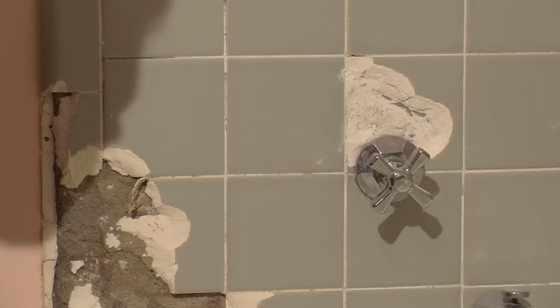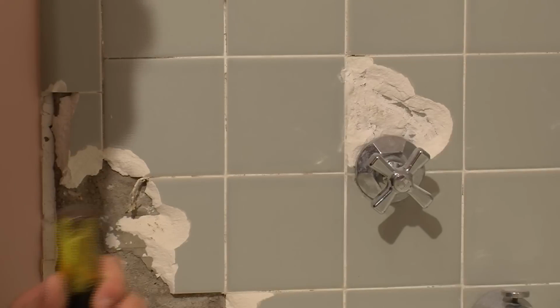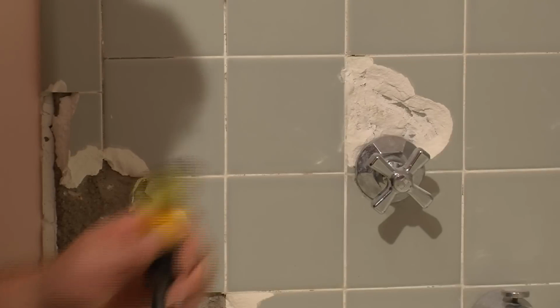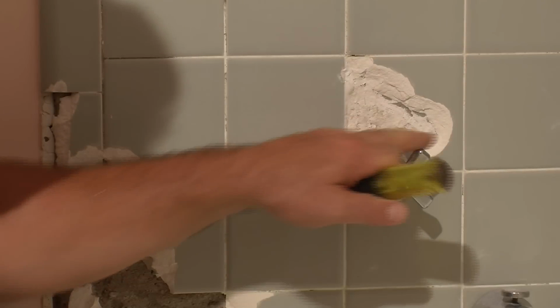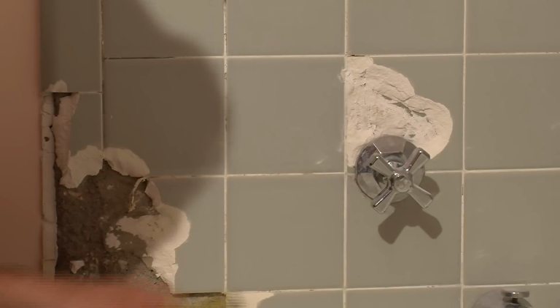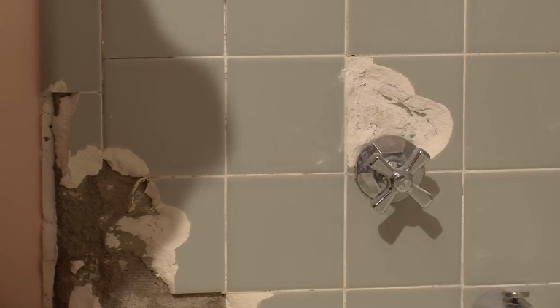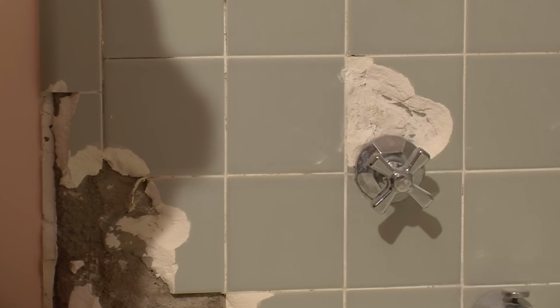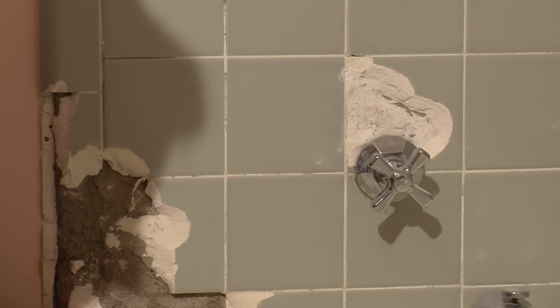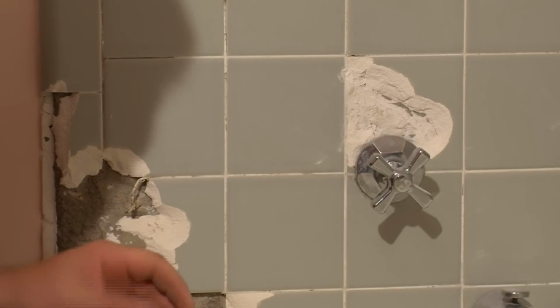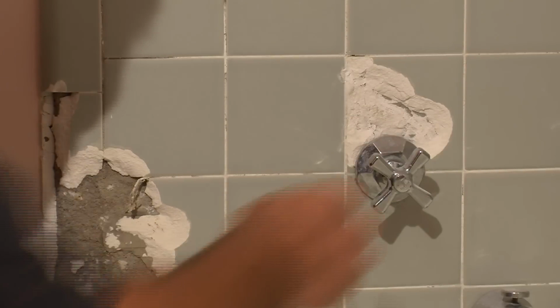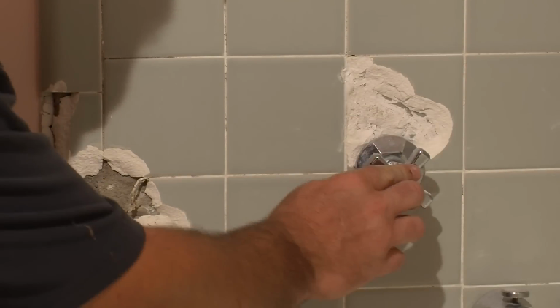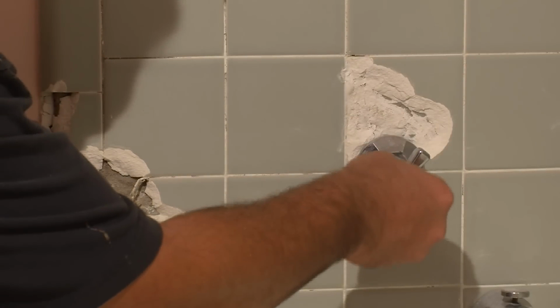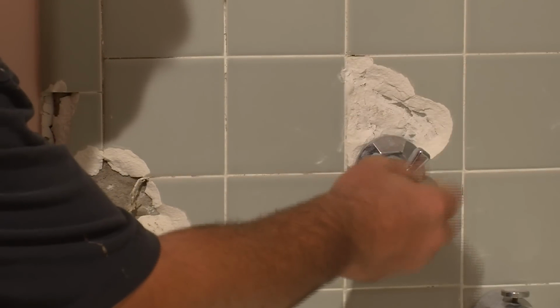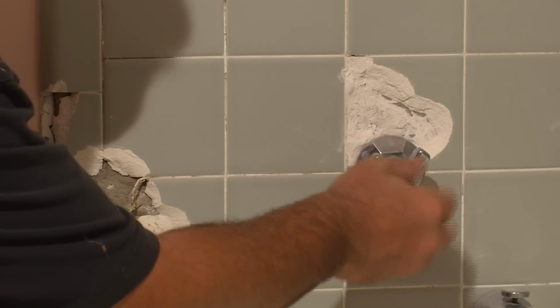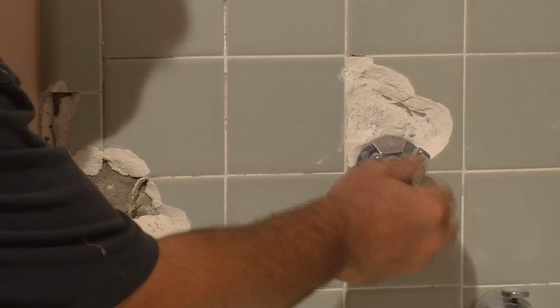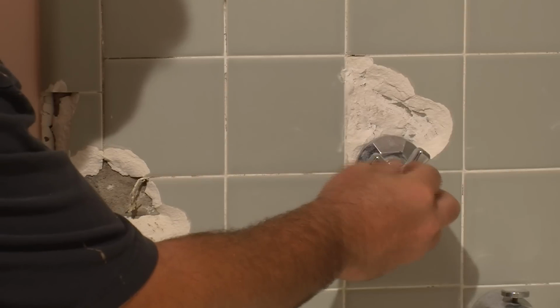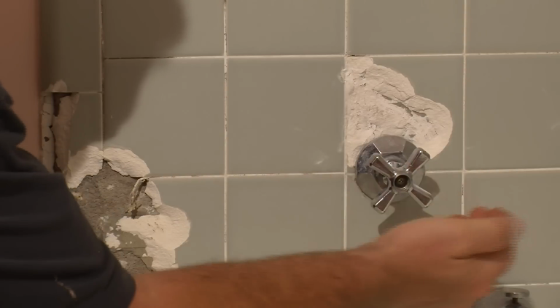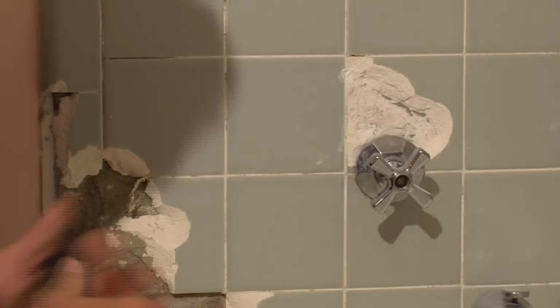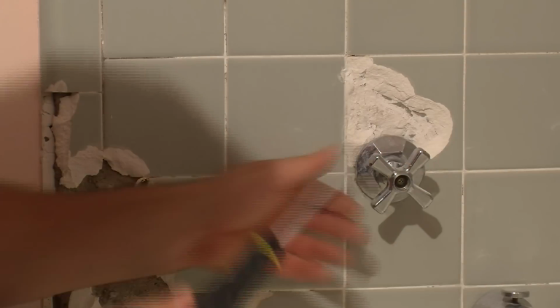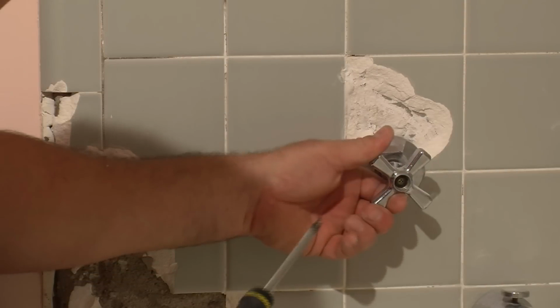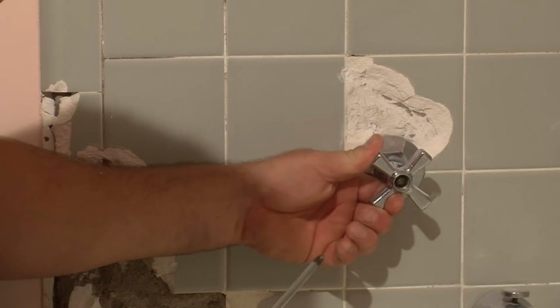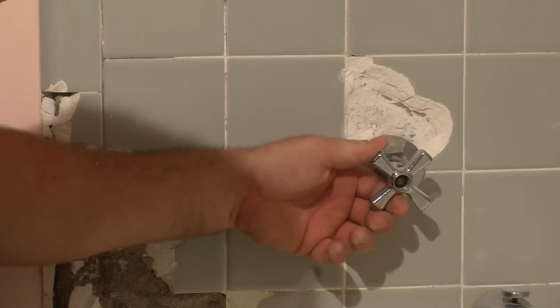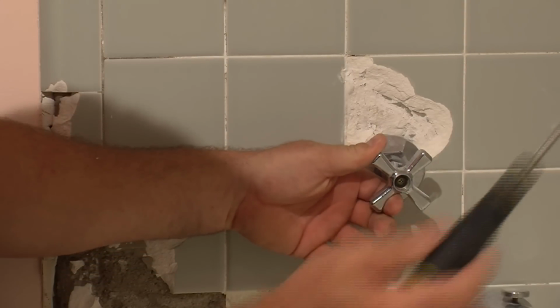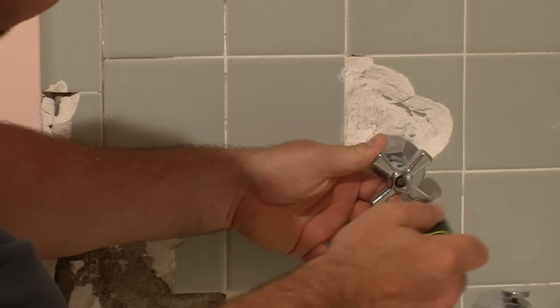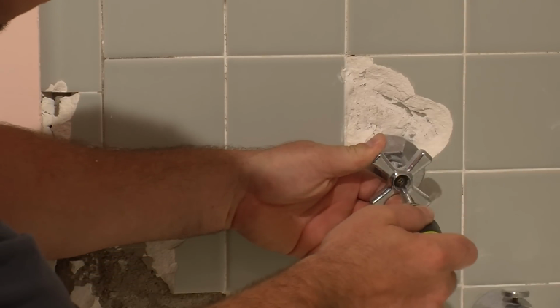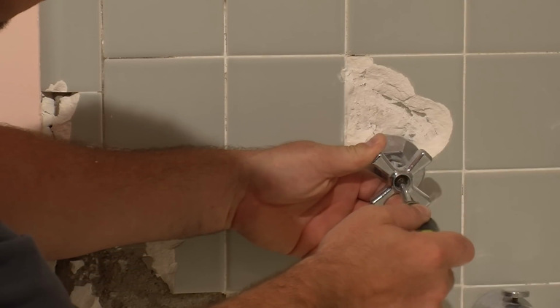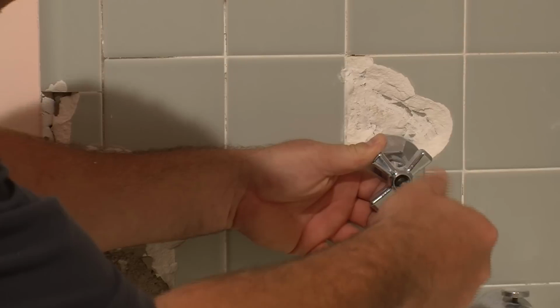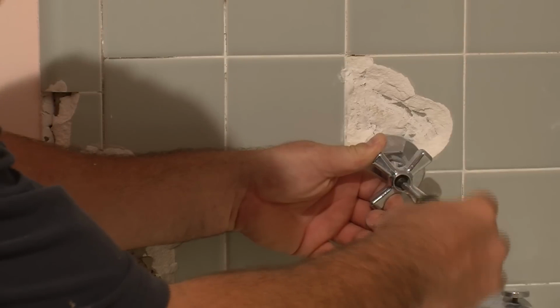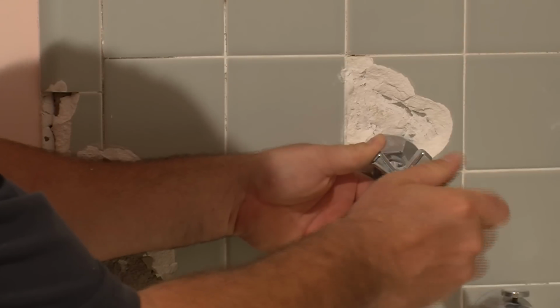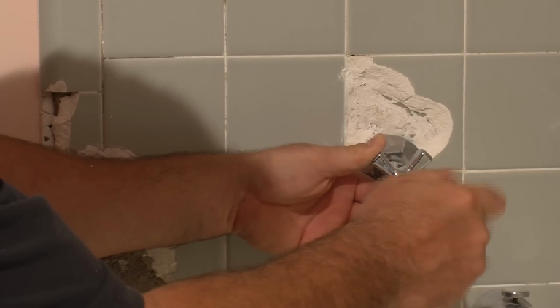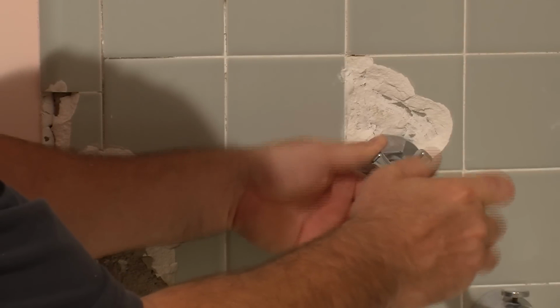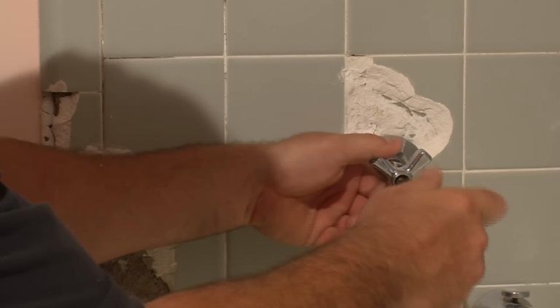First thing we want to do is remove this old fixture. There's a center cap on here that screws off. The water's on, so we want to unscrew the screw in here while holding on to make sure the water doesn't turn on.